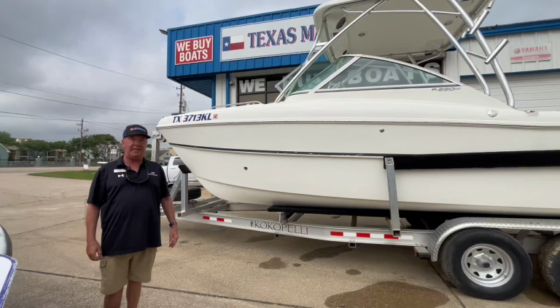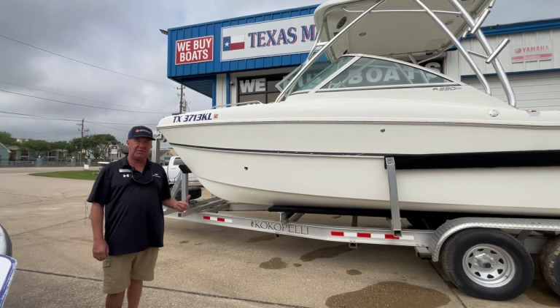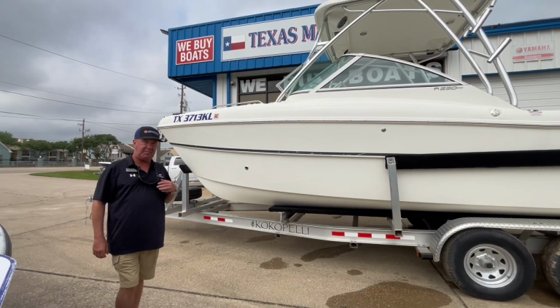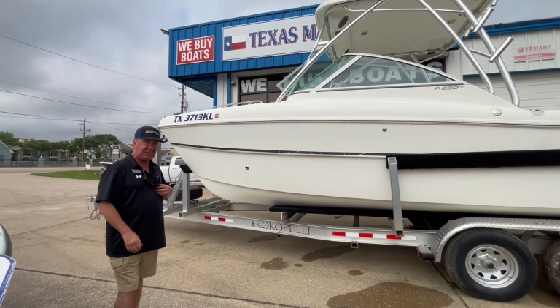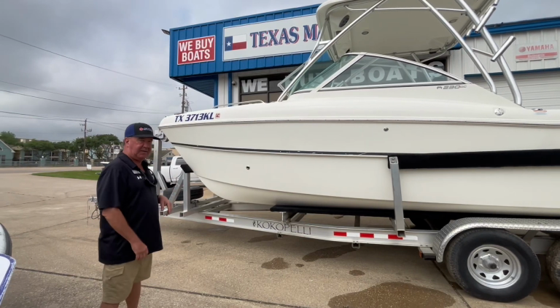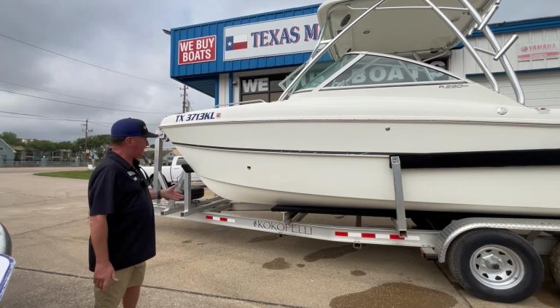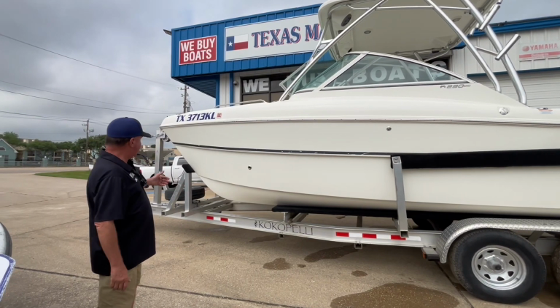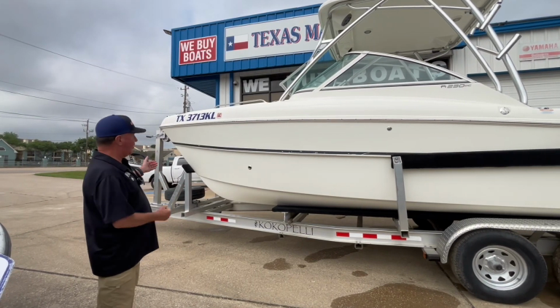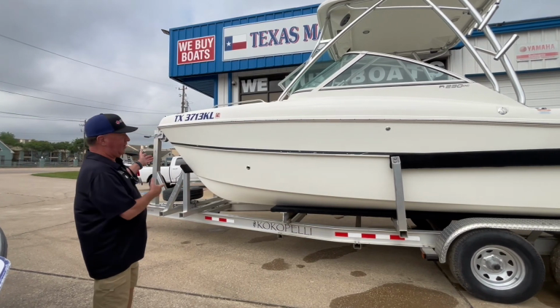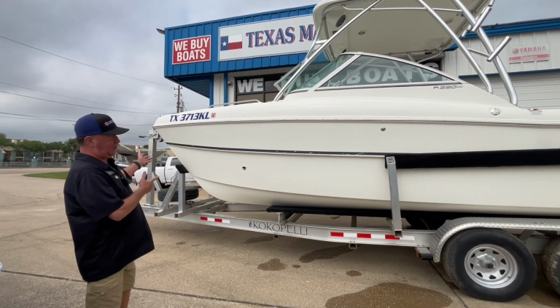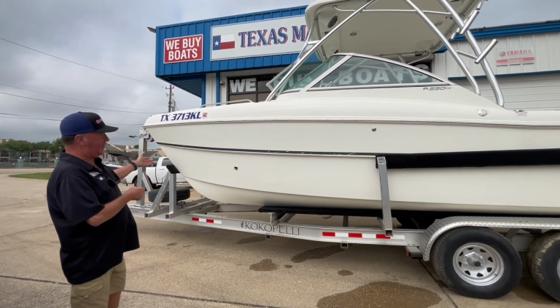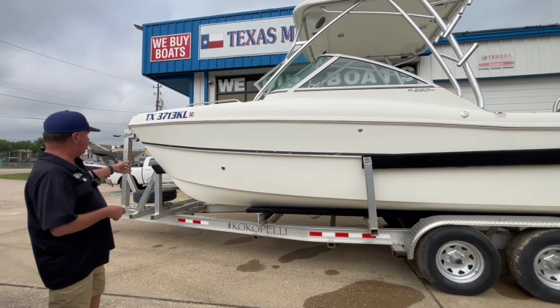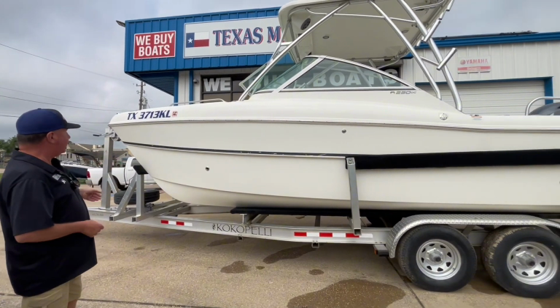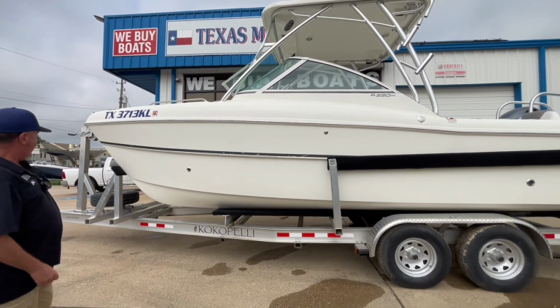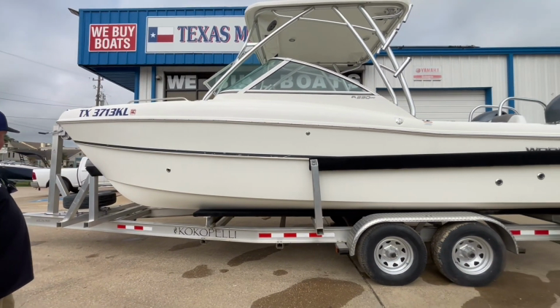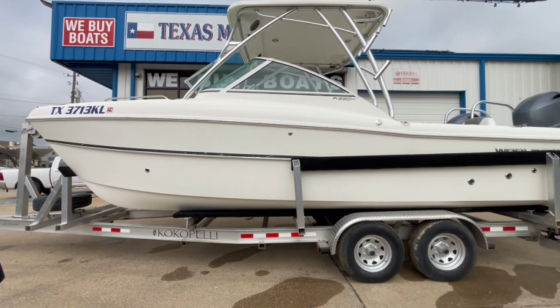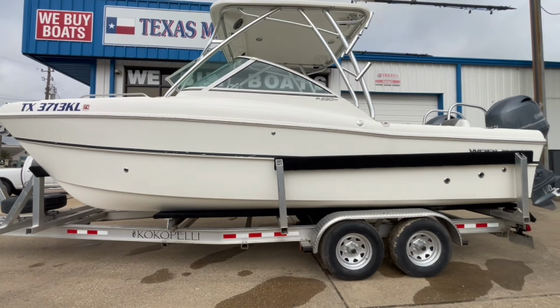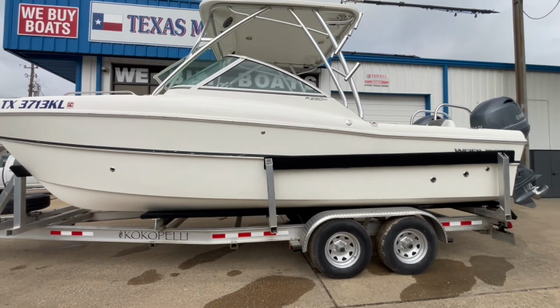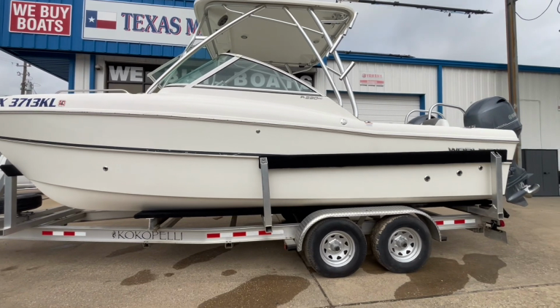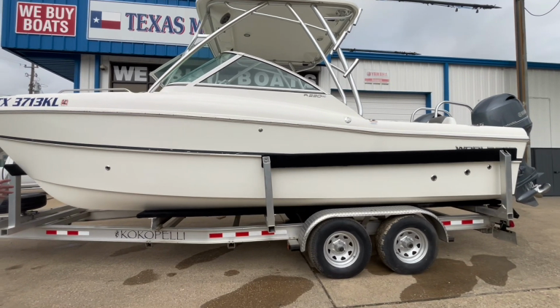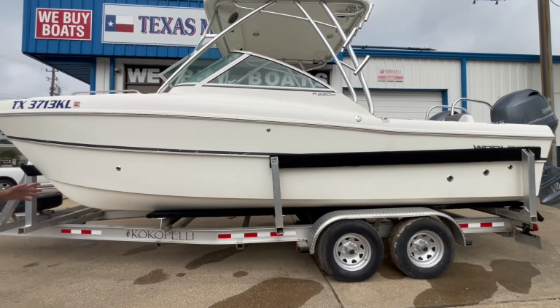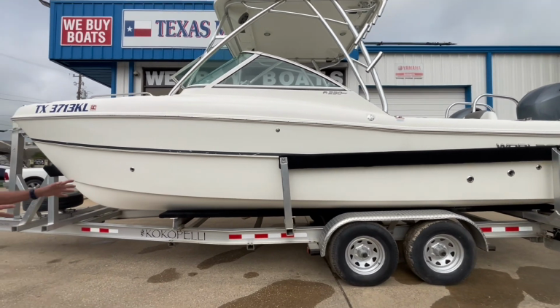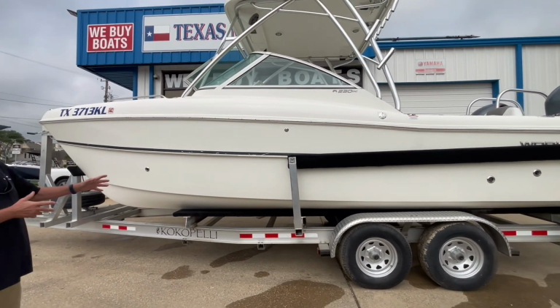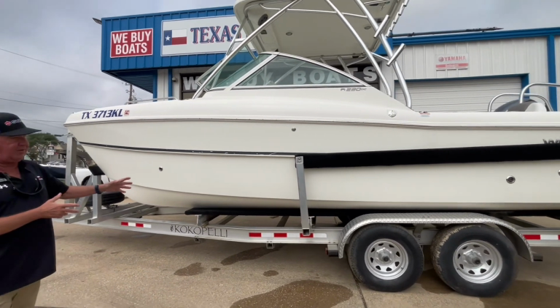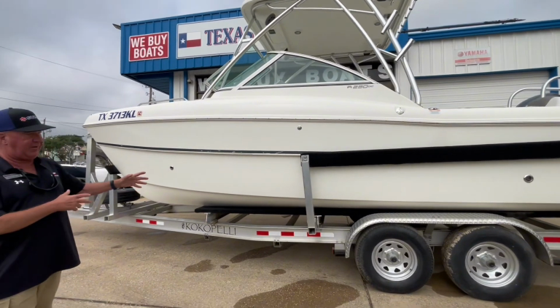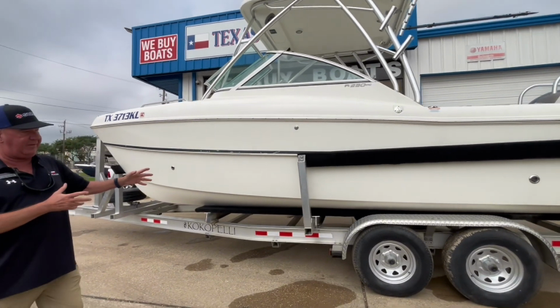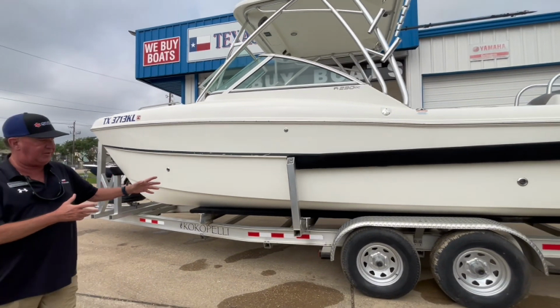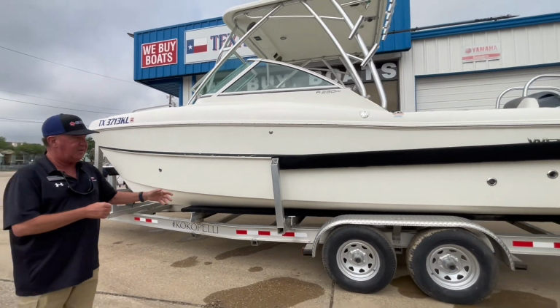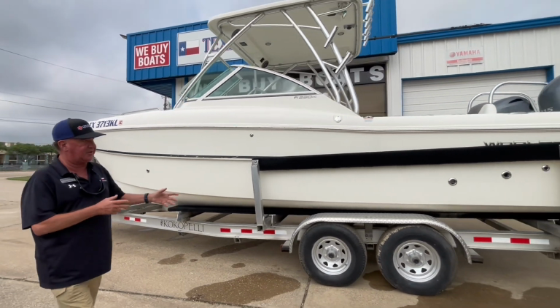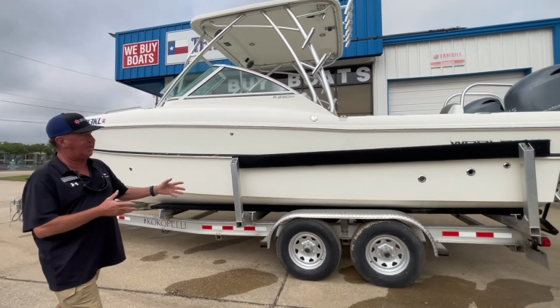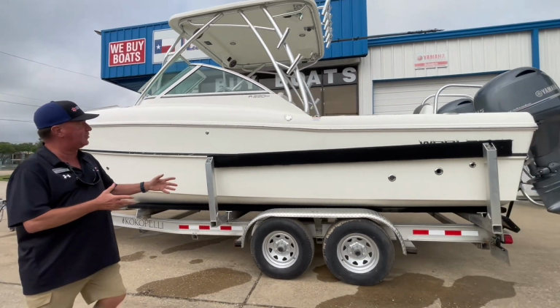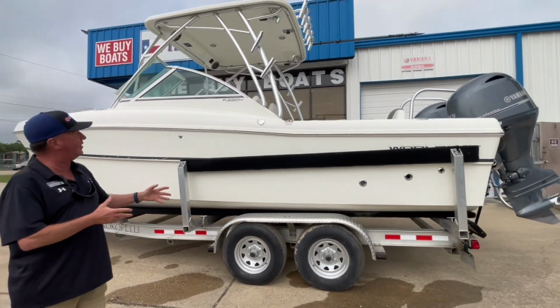Hi everybody, my name is Craig, I'm a Texas Marine. I just wanted to go over this 230 DC WorldCat. It goes to the water on a custom aluminum trailer, very heavy duty. It is a tandem axle trailer.